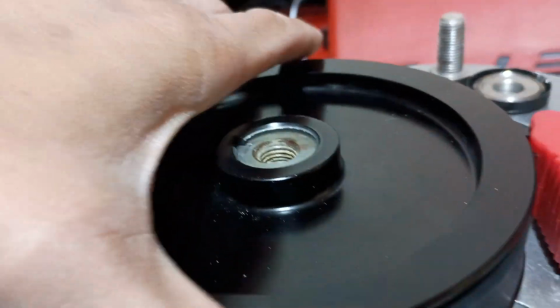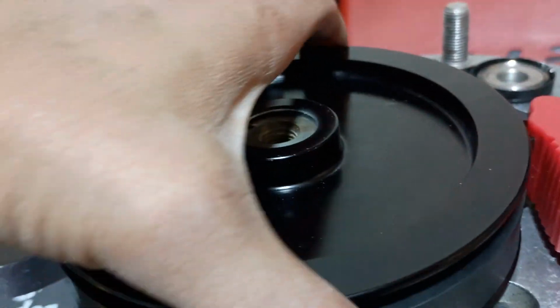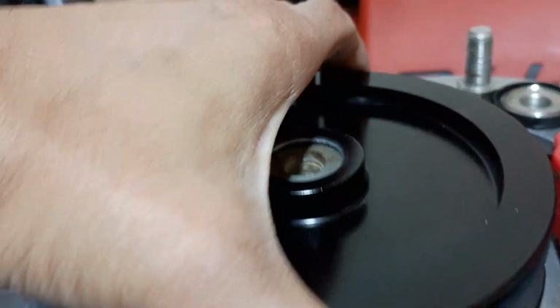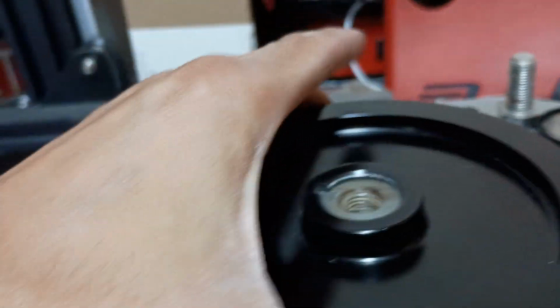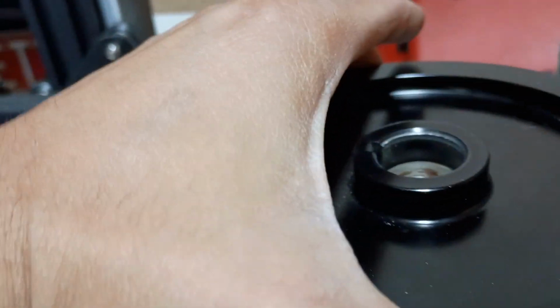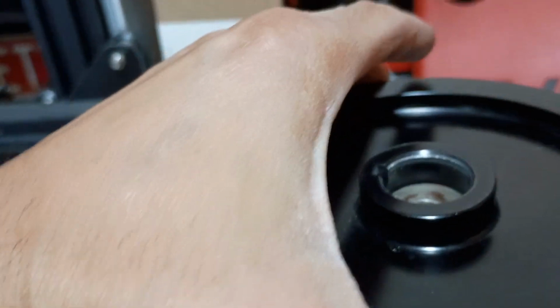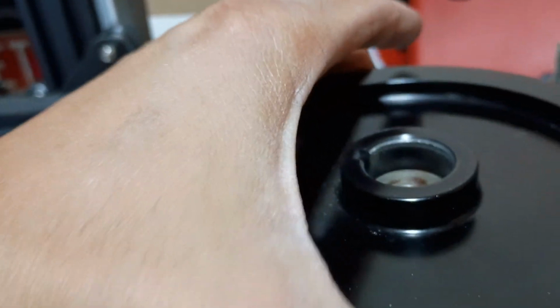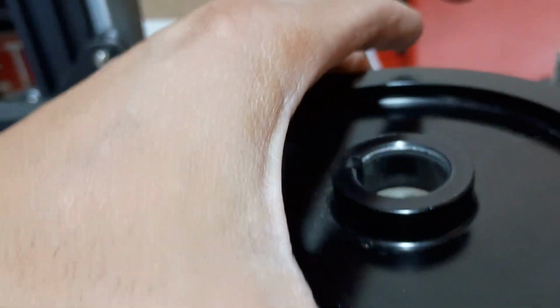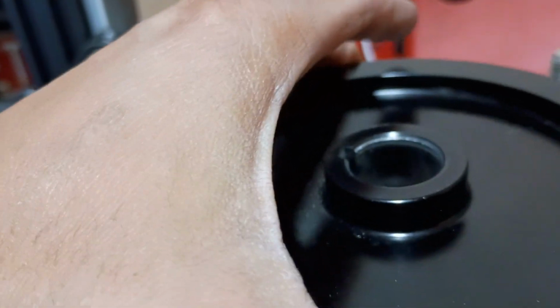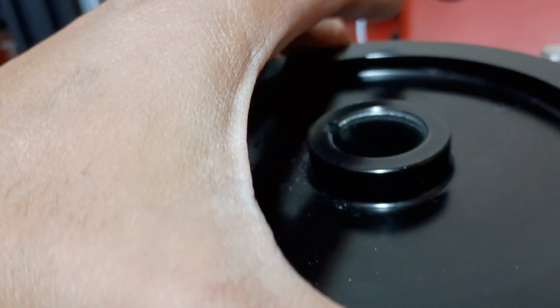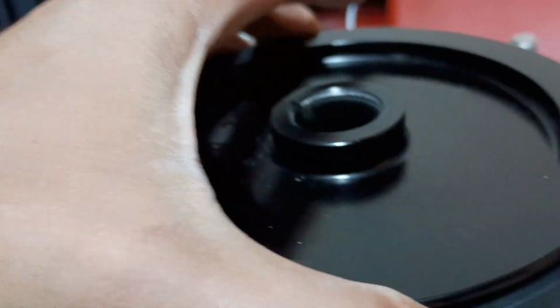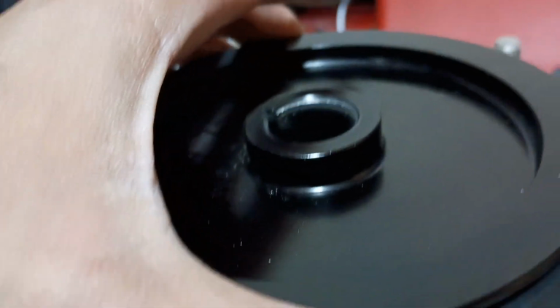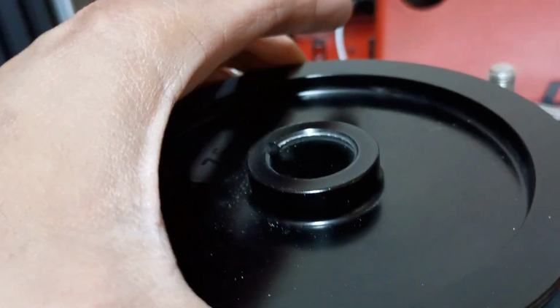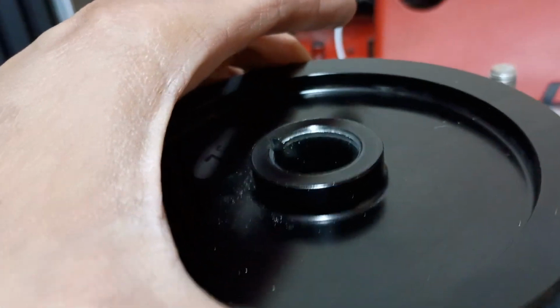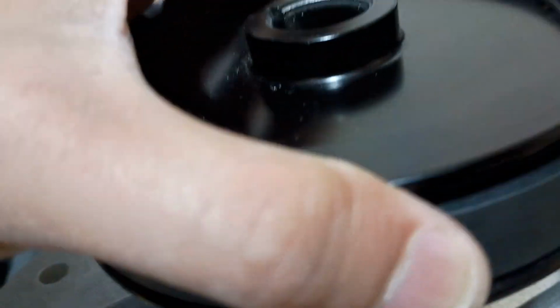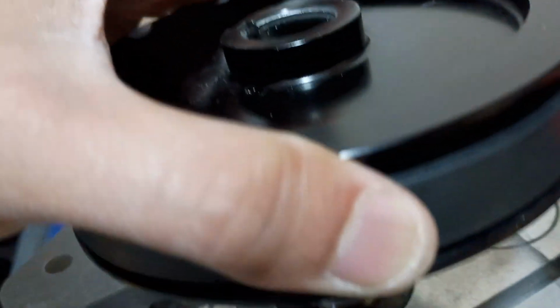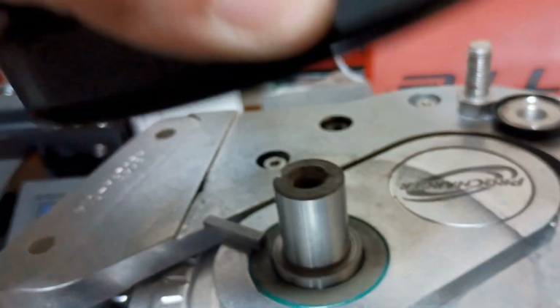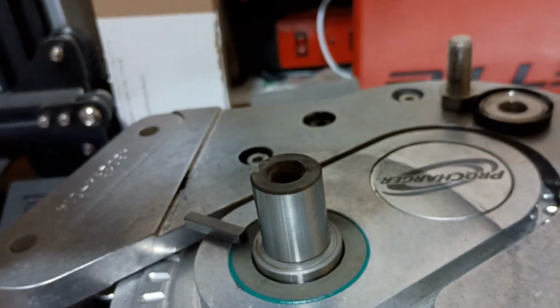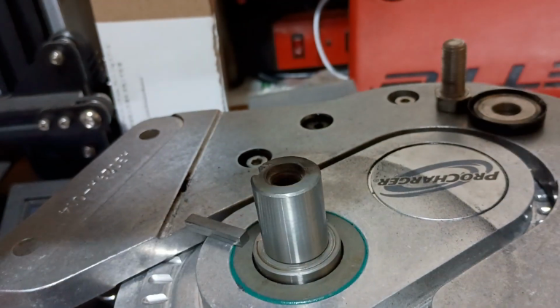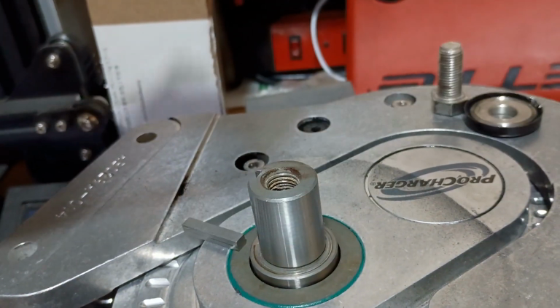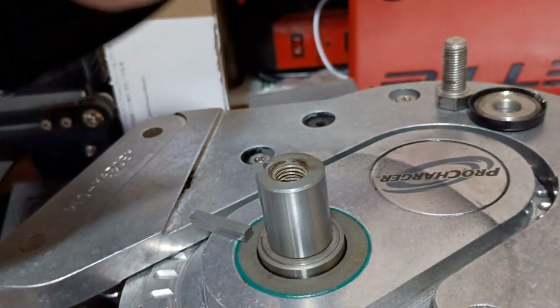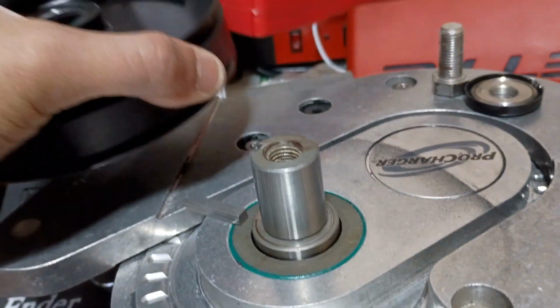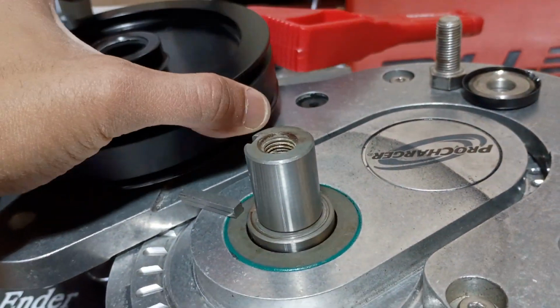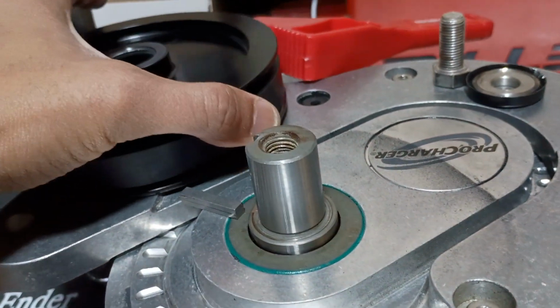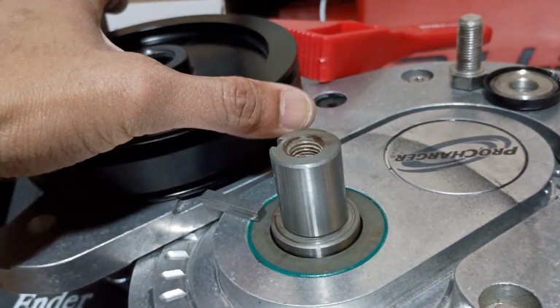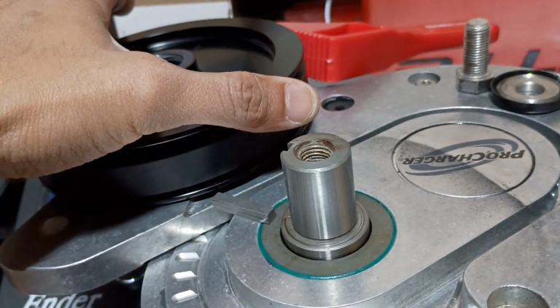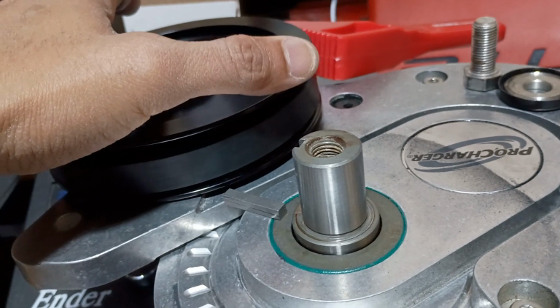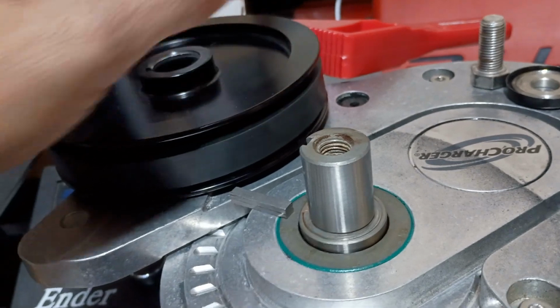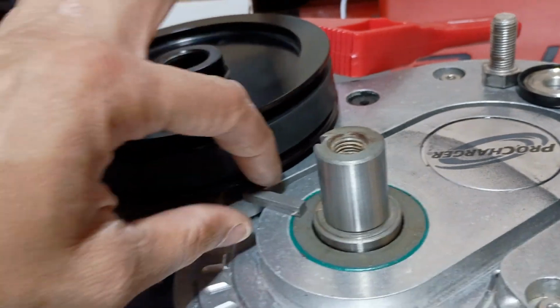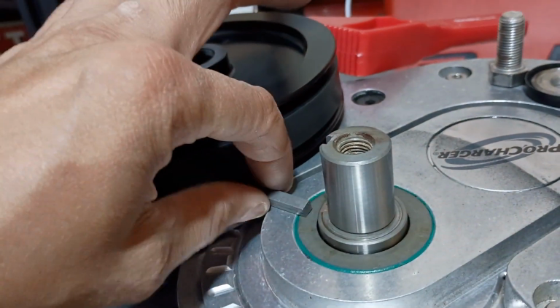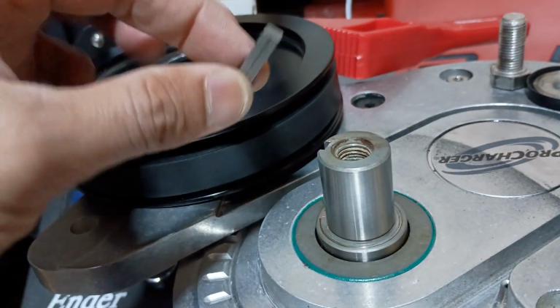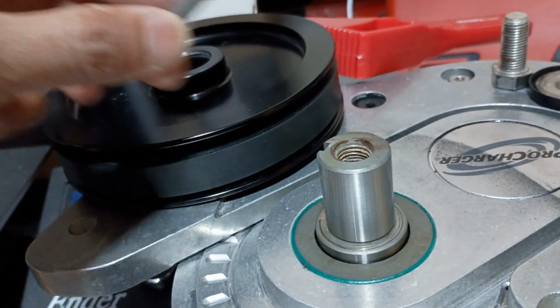Let's see if this pulley will come out. Nice — saw a lot of videos of people having to torch them. And then here's the keyway.